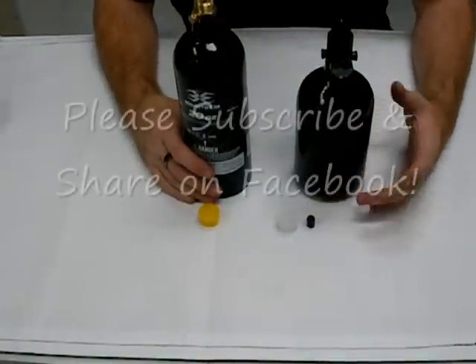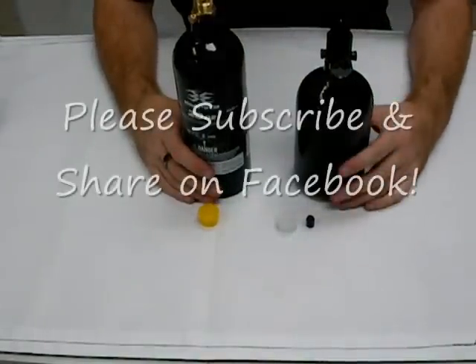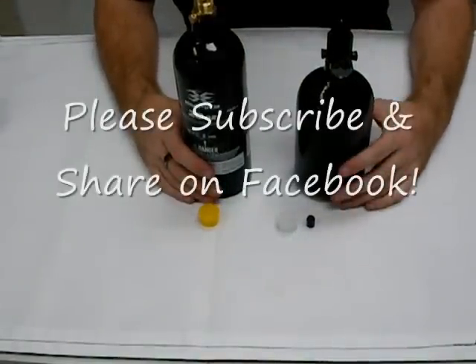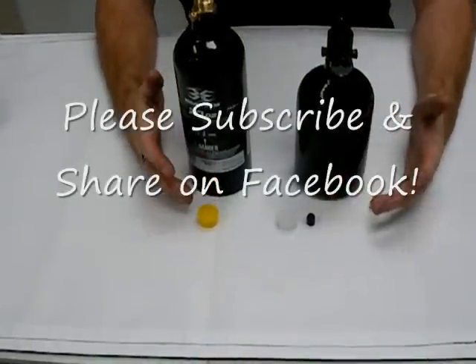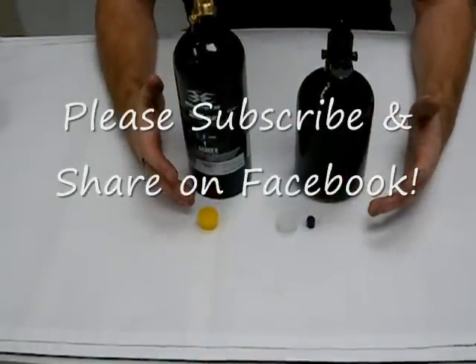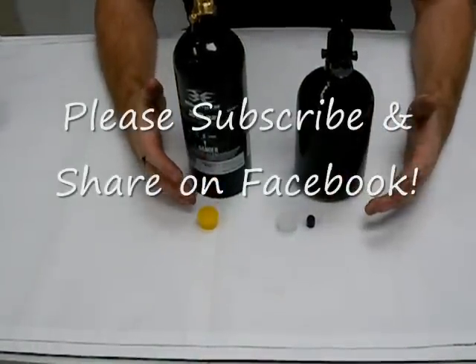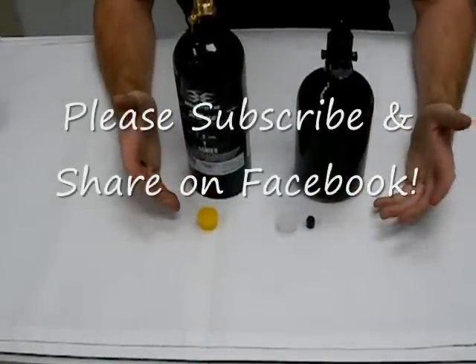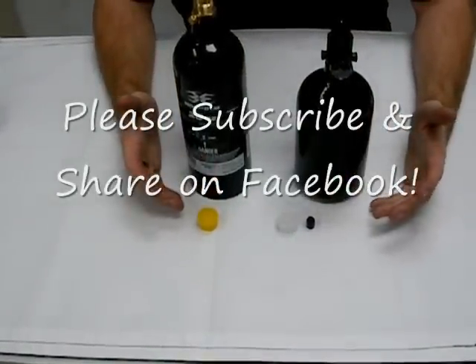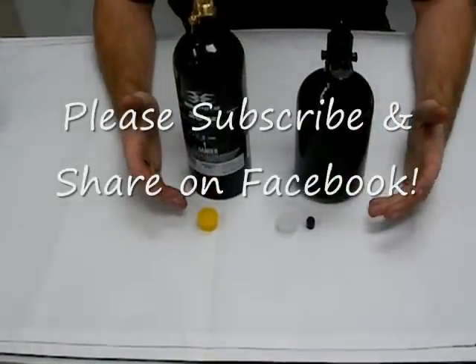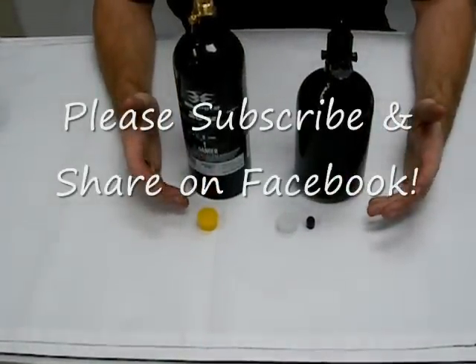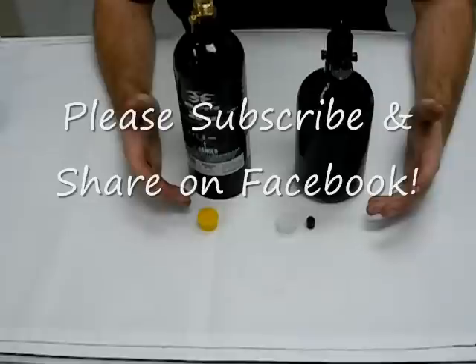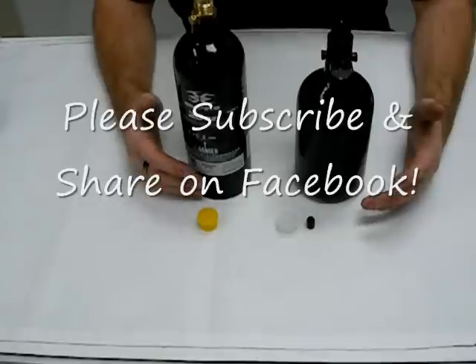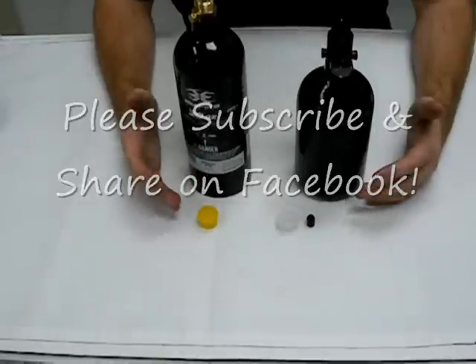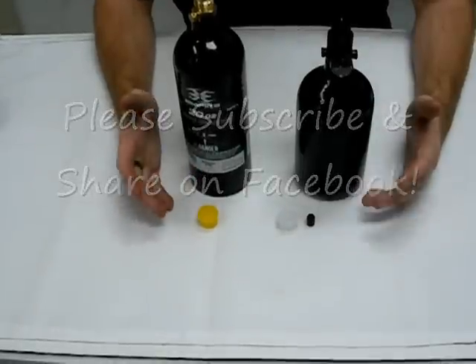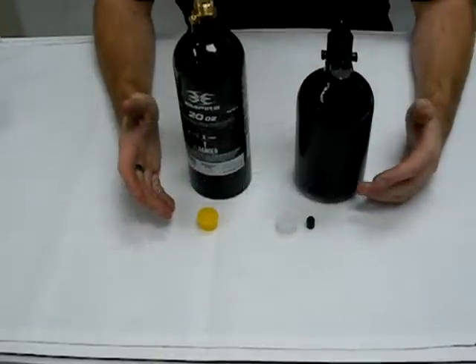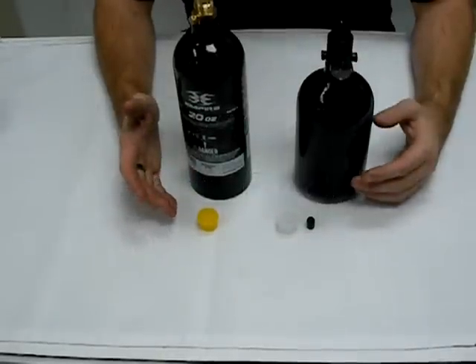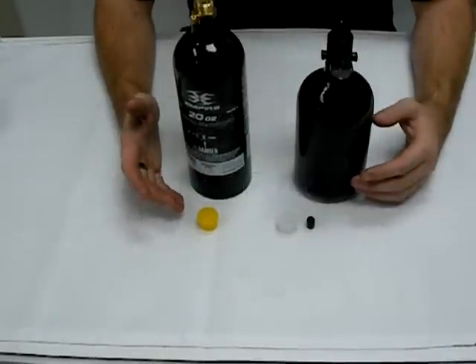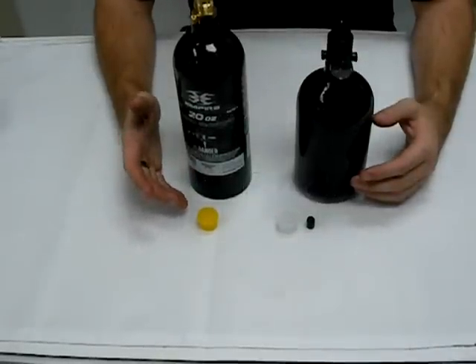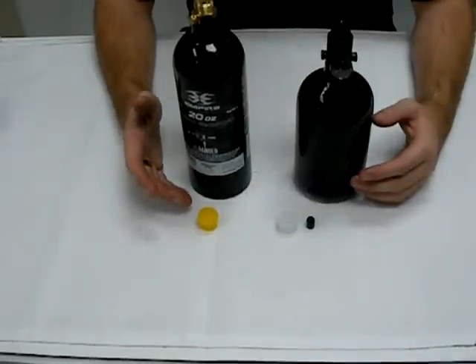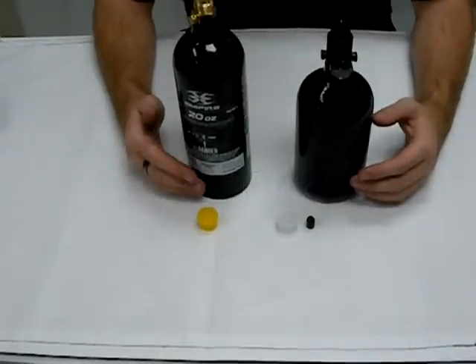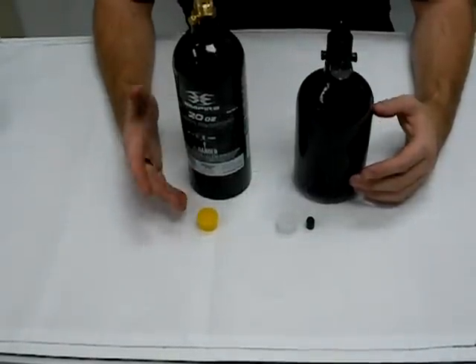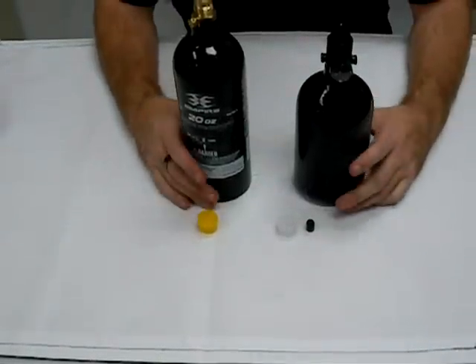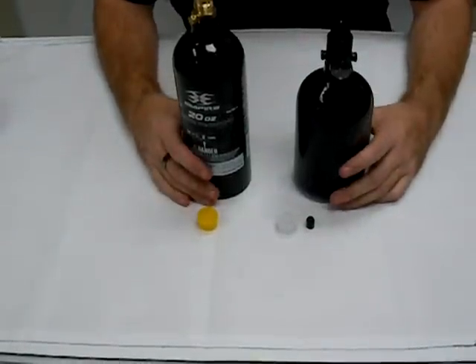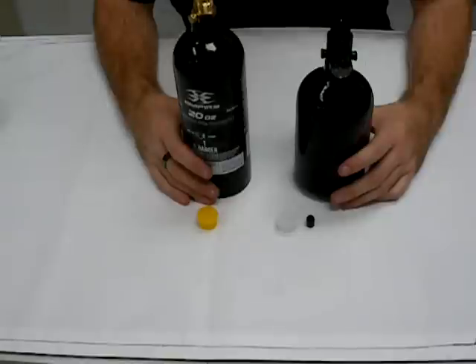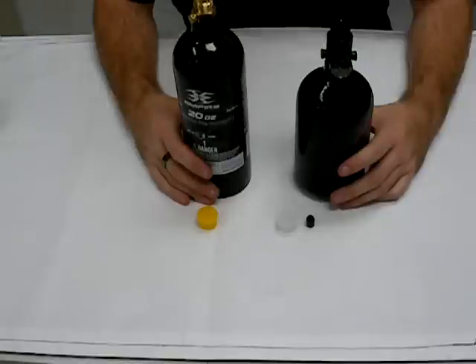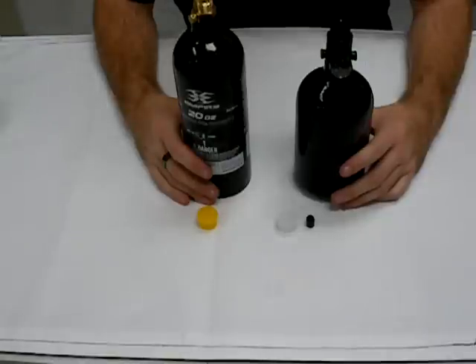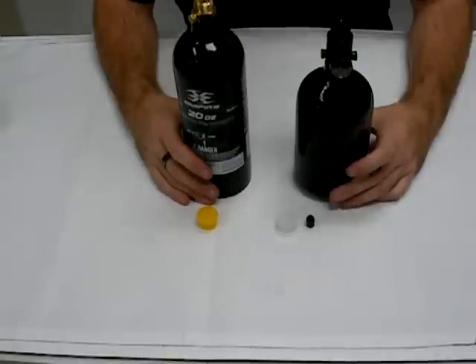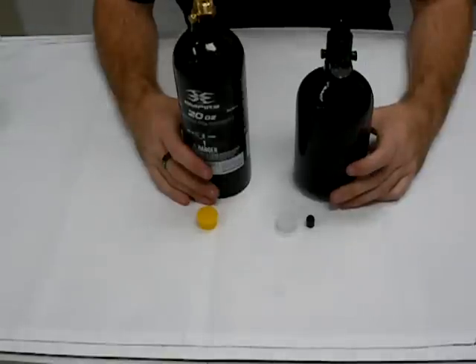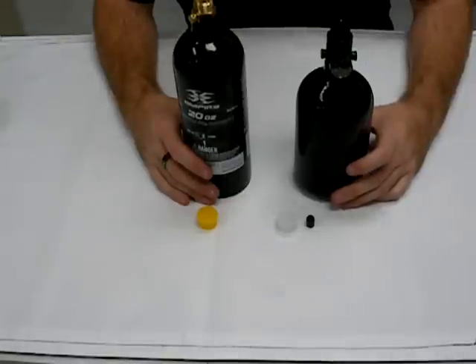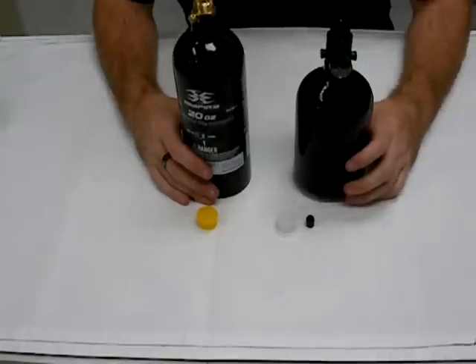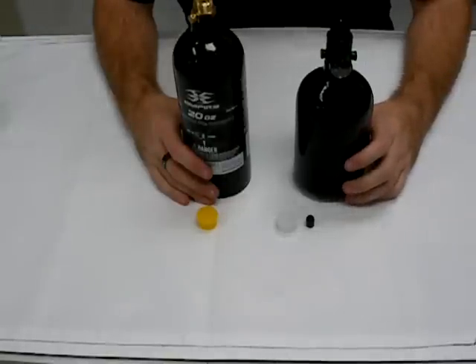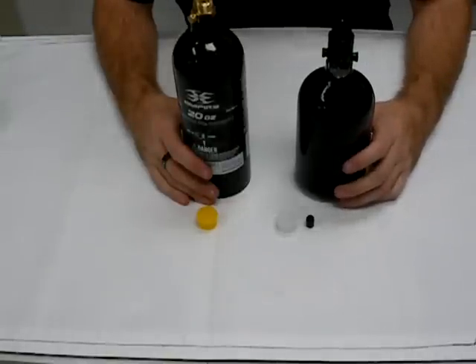Thank you guys. Any questions, feel free to stop by our shop in Houston. For more information, it's ProEdgePaintball.com or give us a call at 713-896-8841. Thanks a lot, guys.